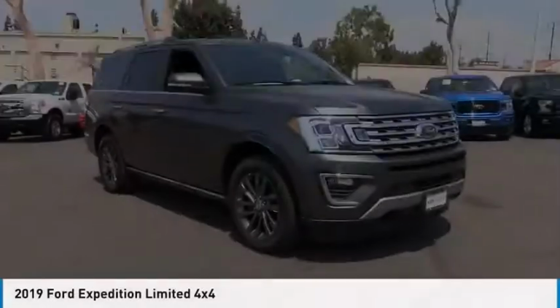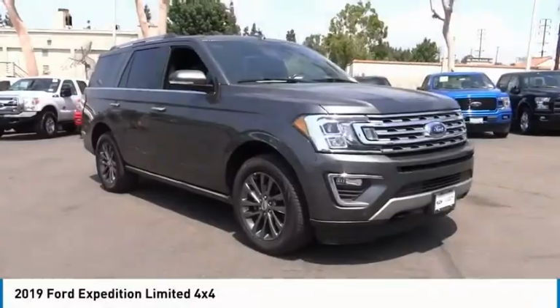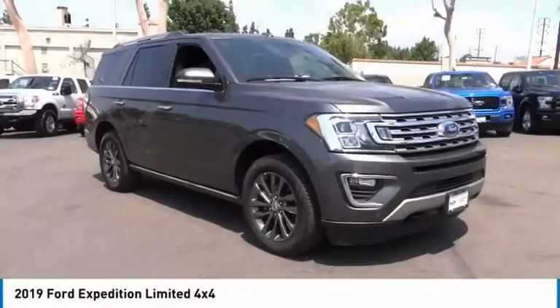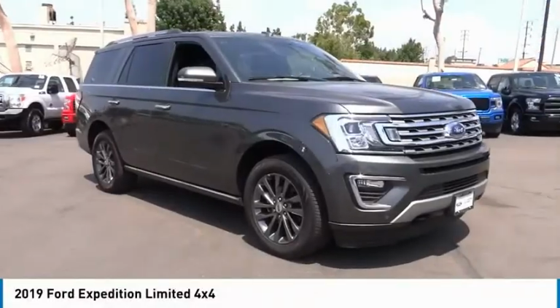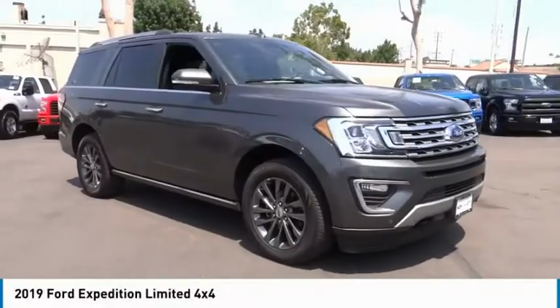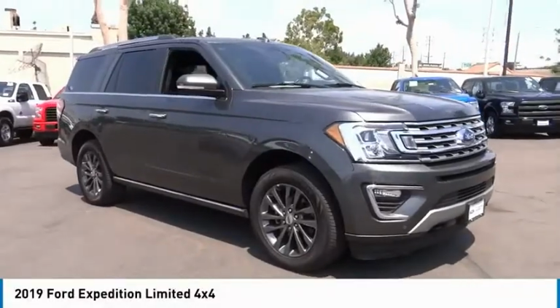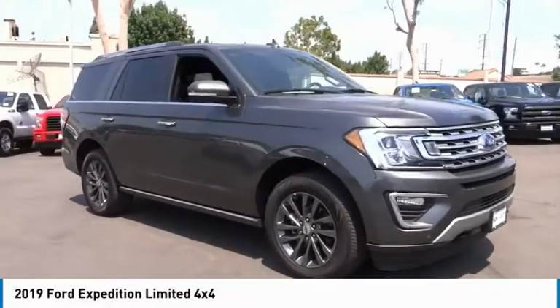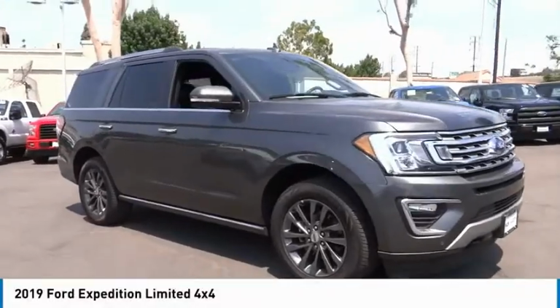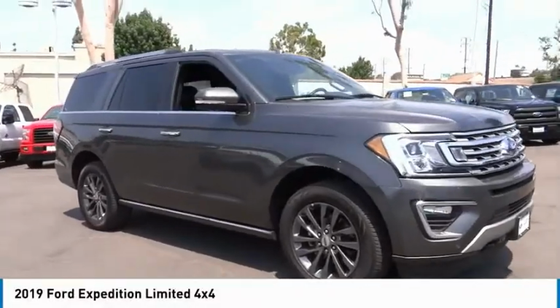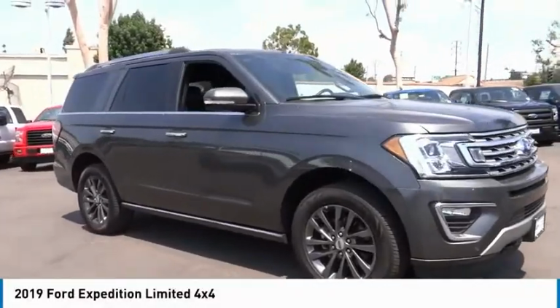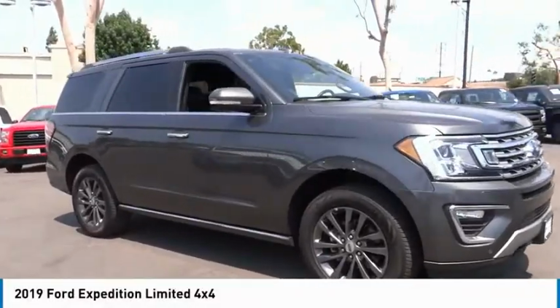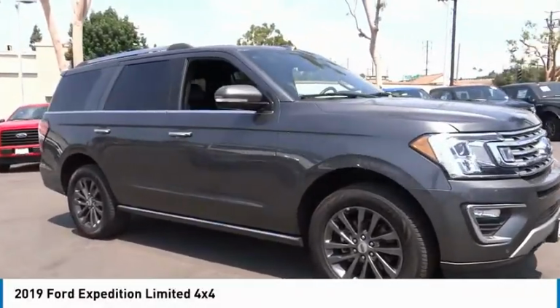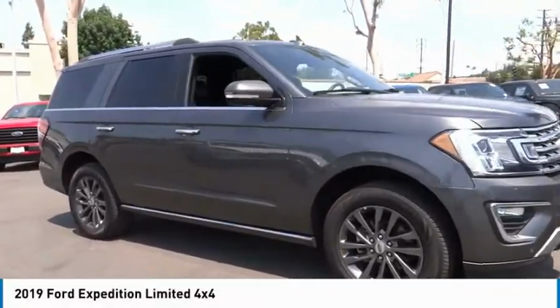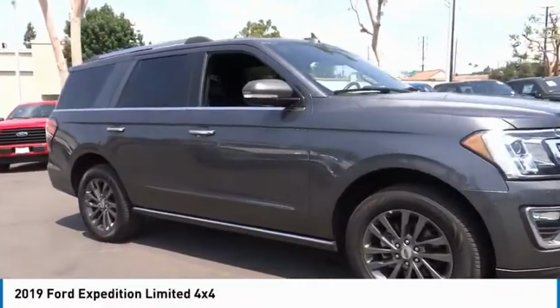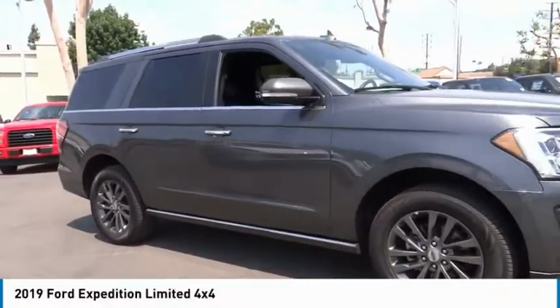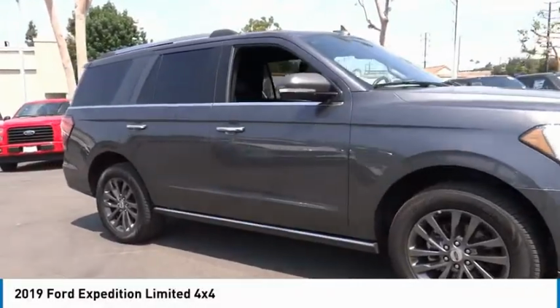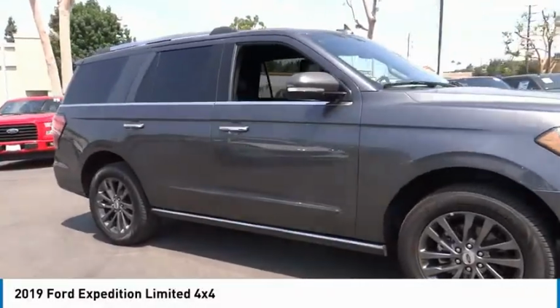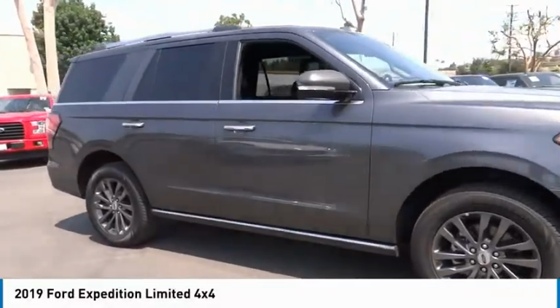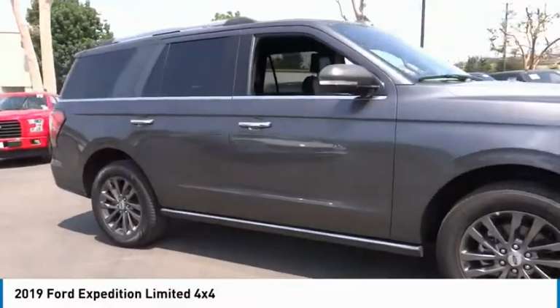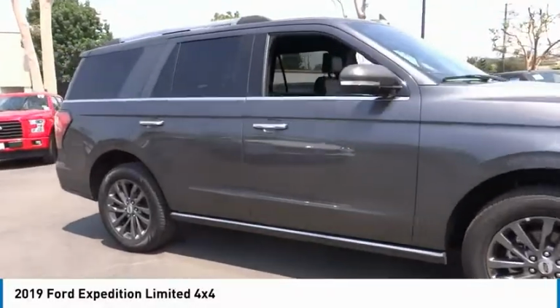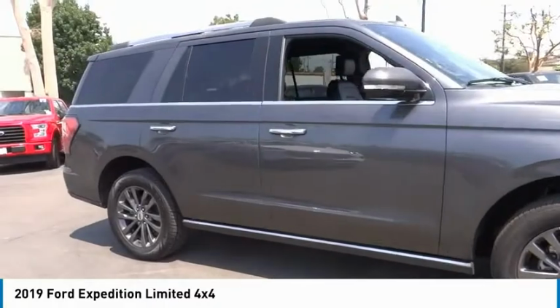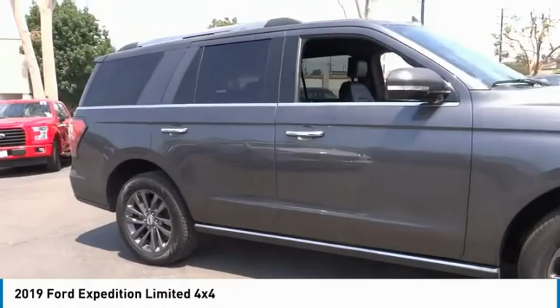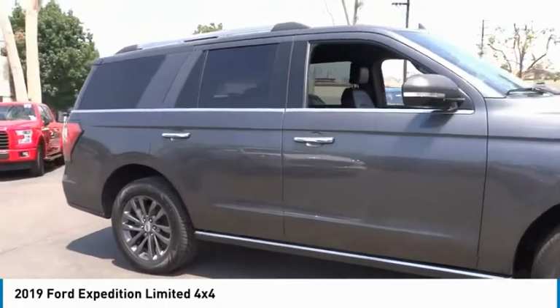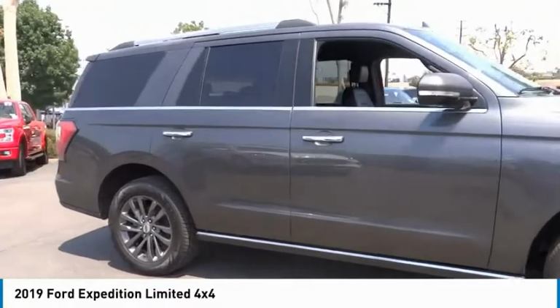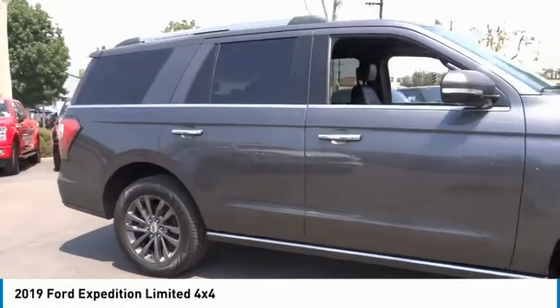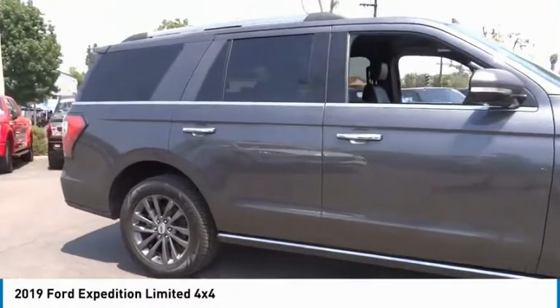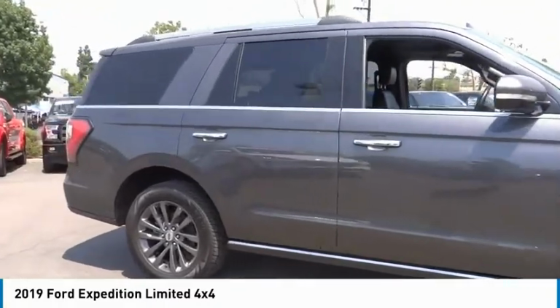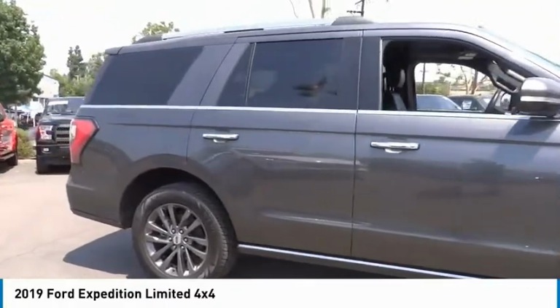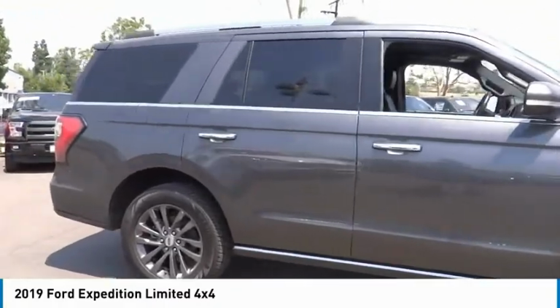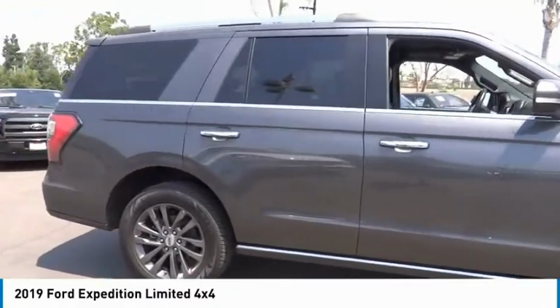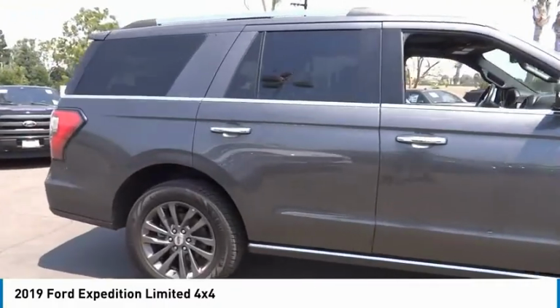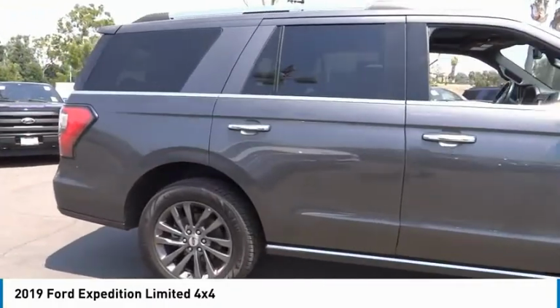Stop by and take a look at the 2019 Expedition. Powerful, controlled, resourceful. Expedition.